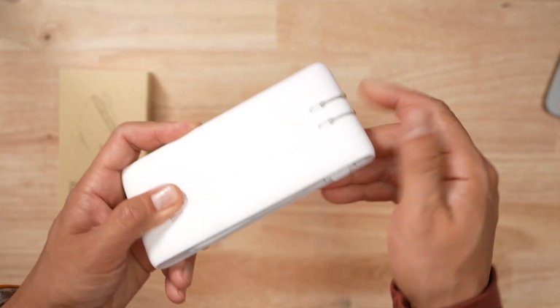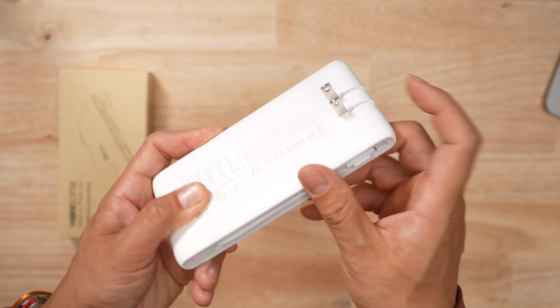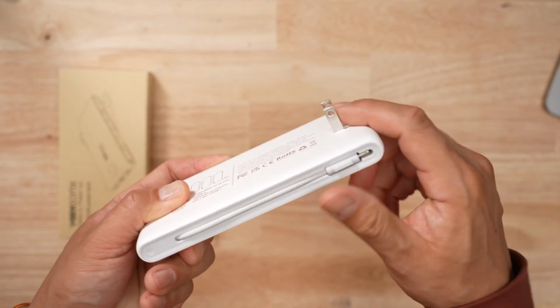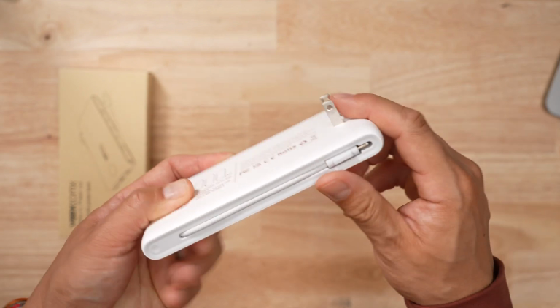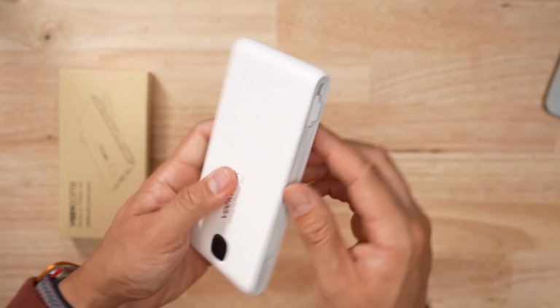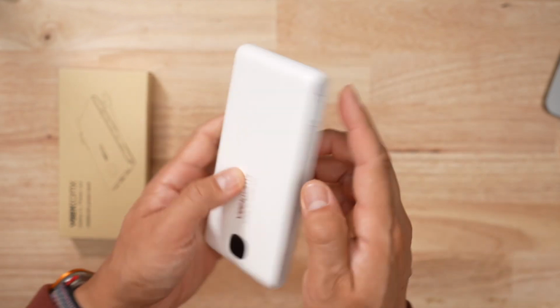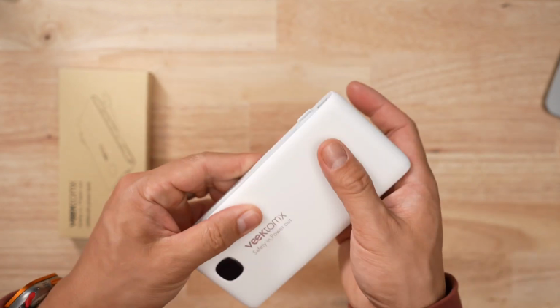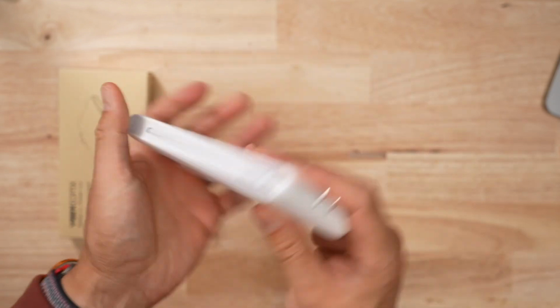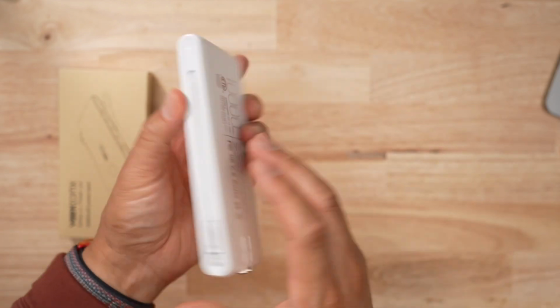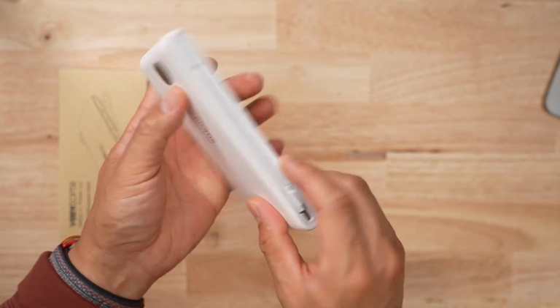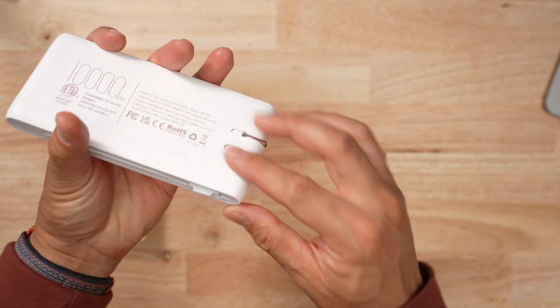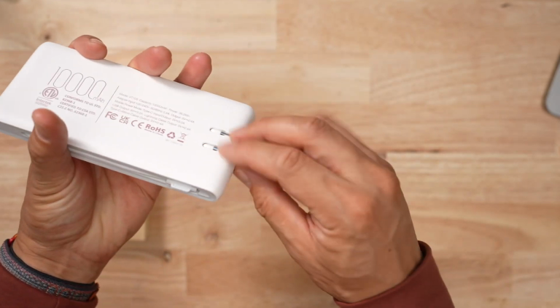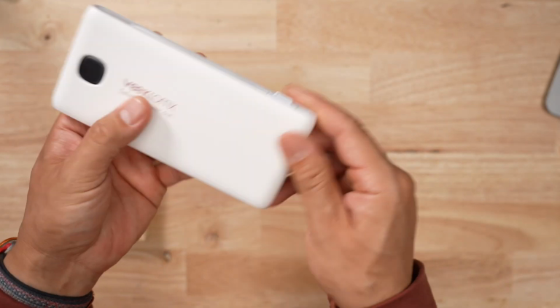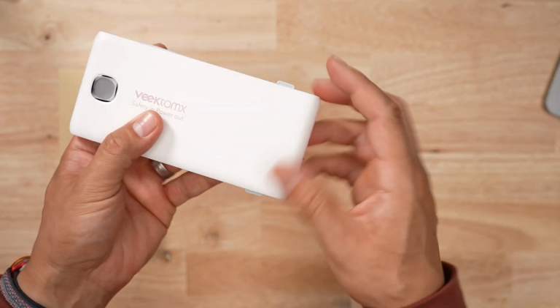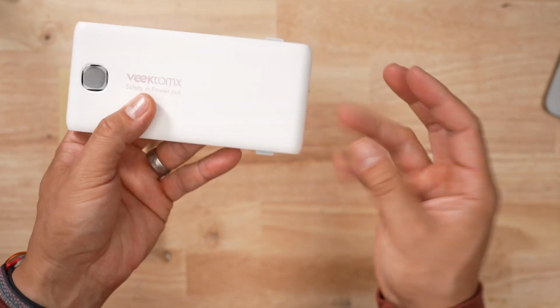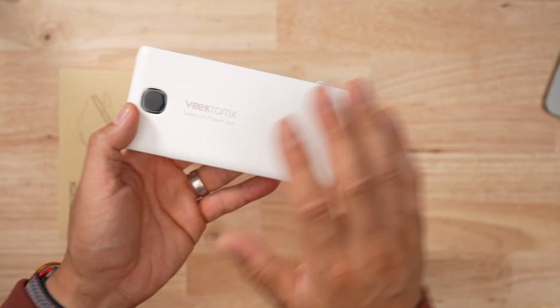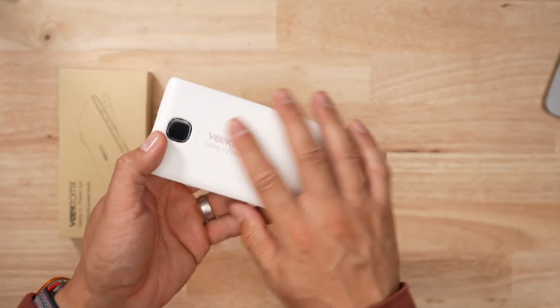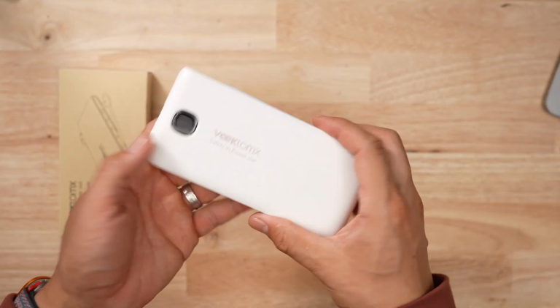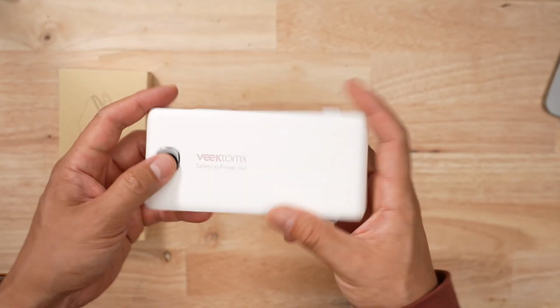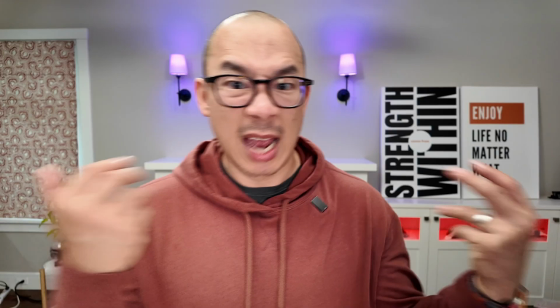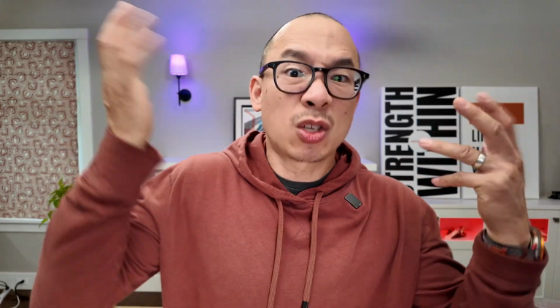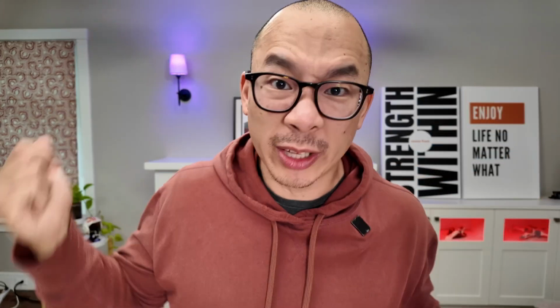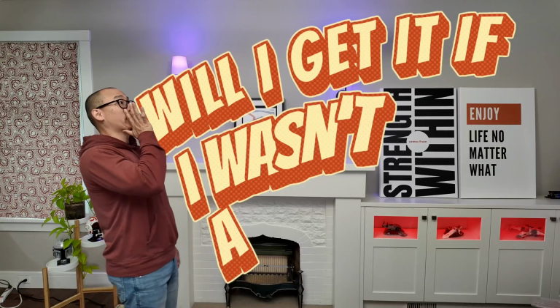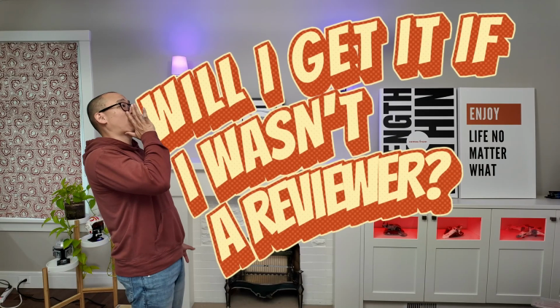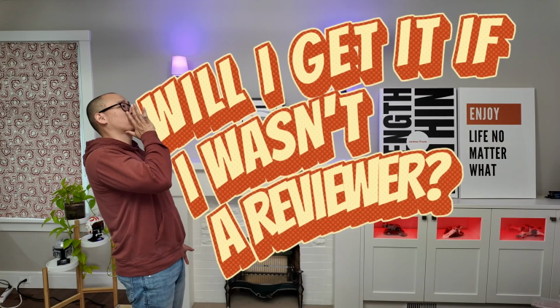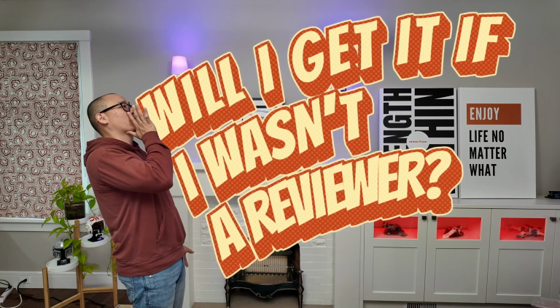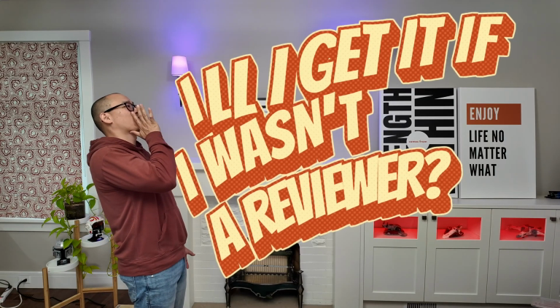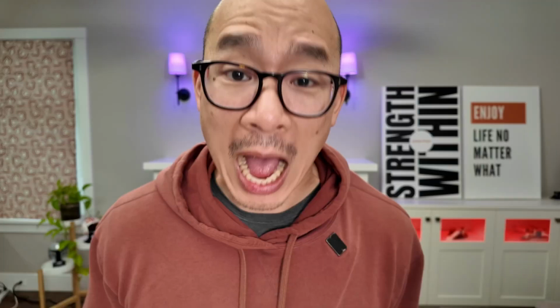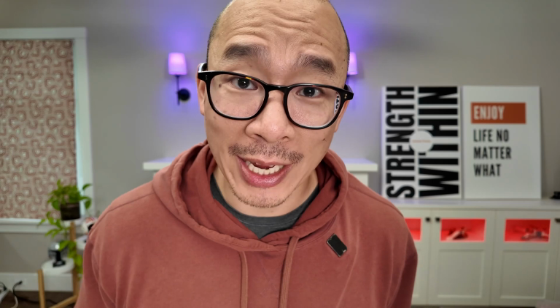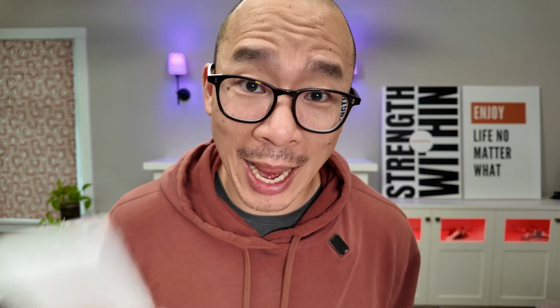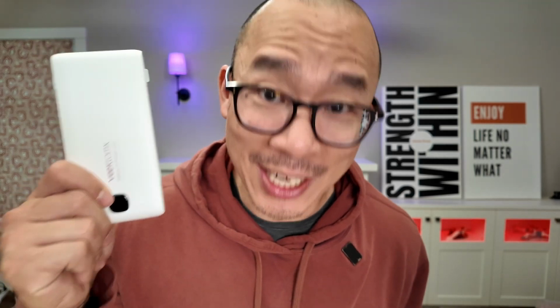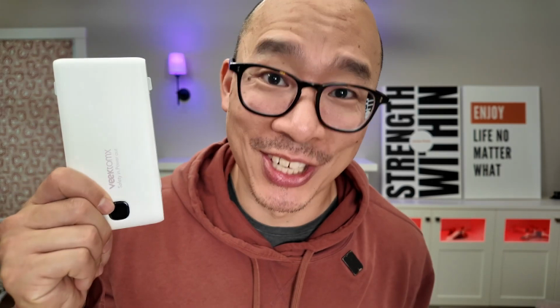I do like the idea of the wall prongs and the built-in cables and everything, but this is all just fluff compared to the reason why a battery pack exists — to charge things. And it does it so poorly. Would I get it if I wasn't a reviewer? I wouldn't get it, and neither should you.